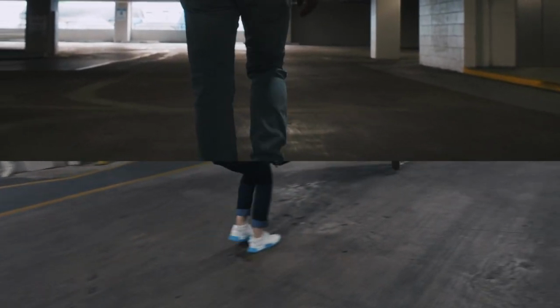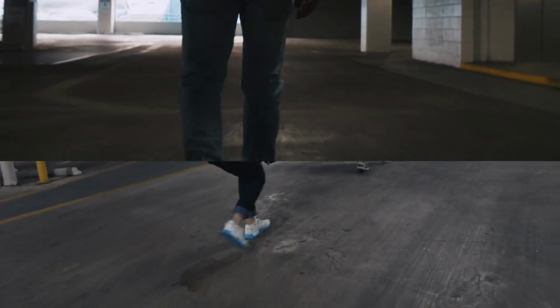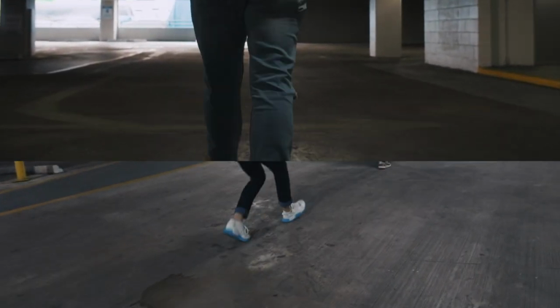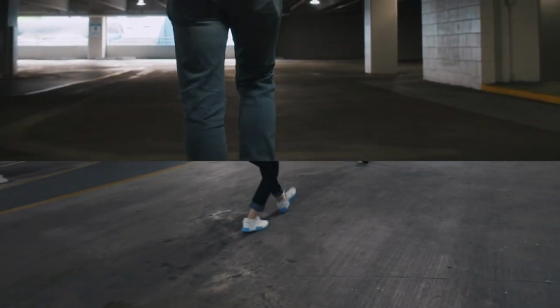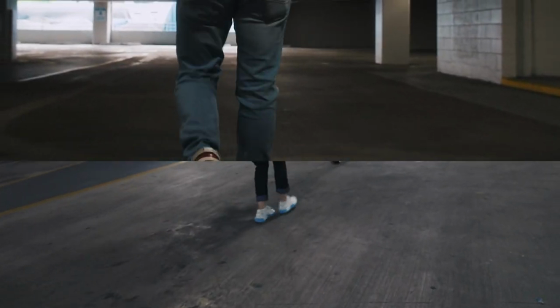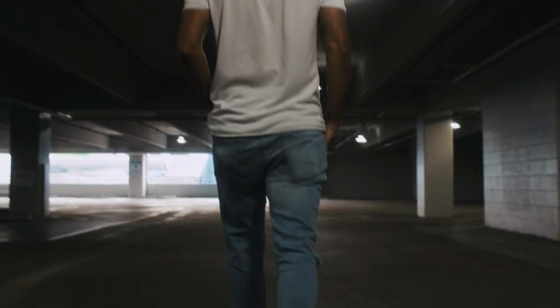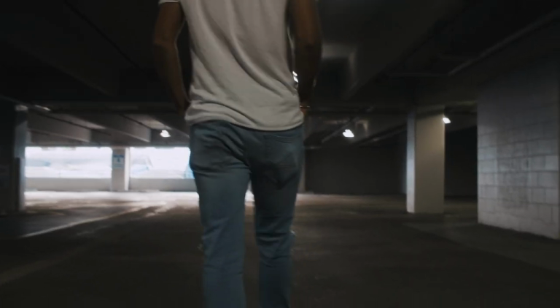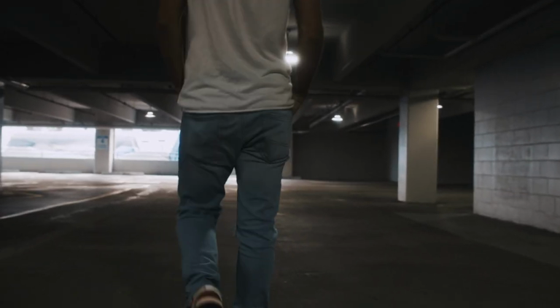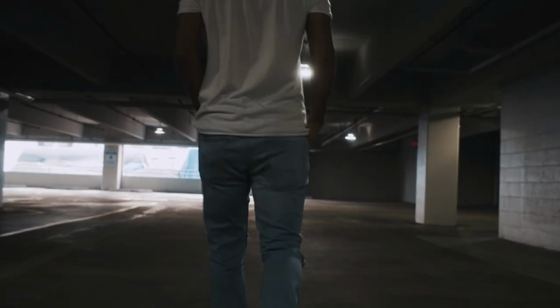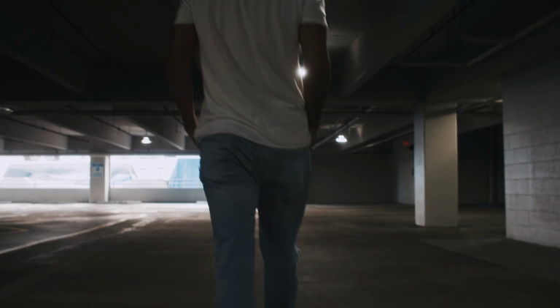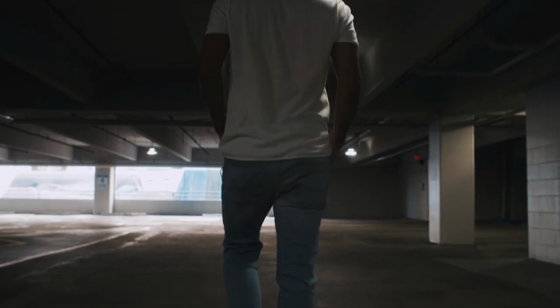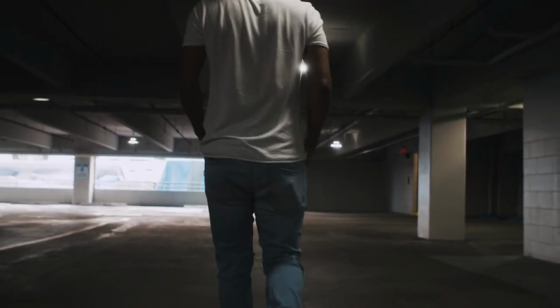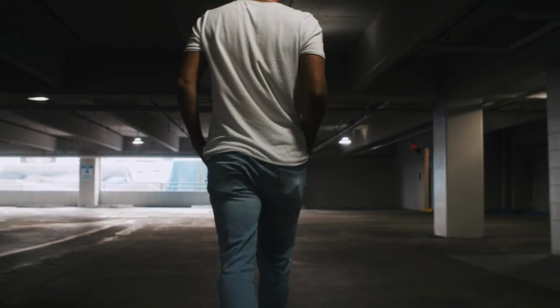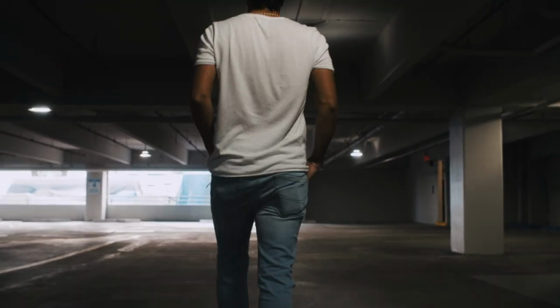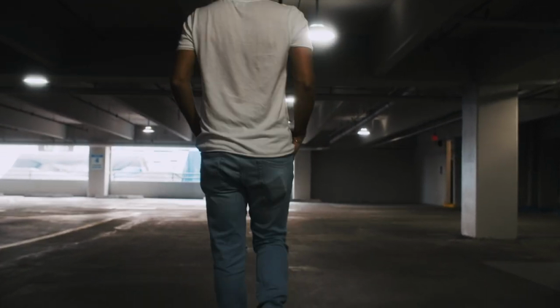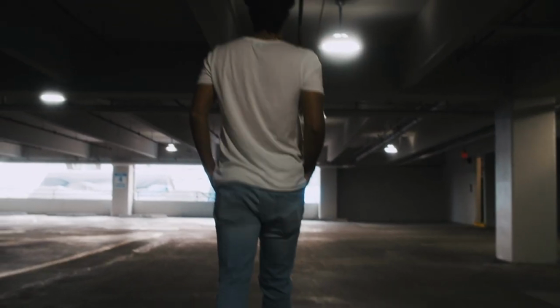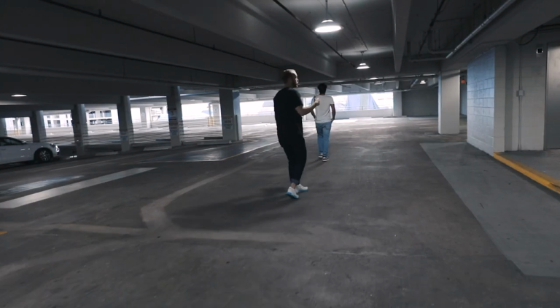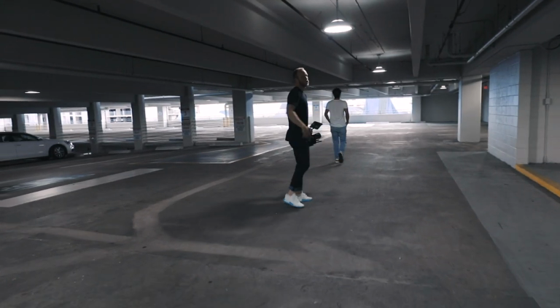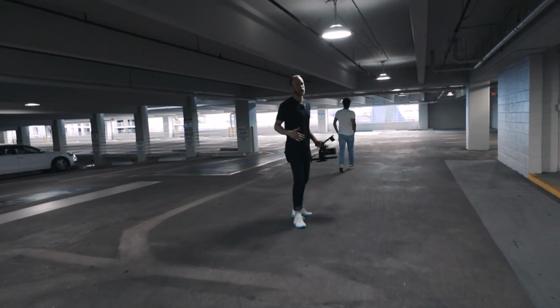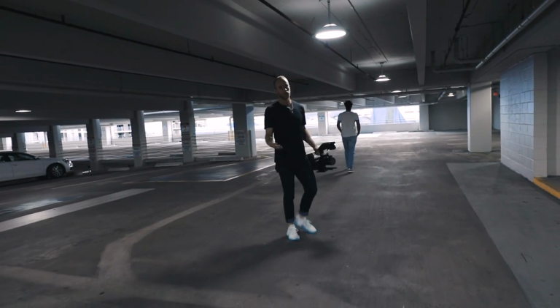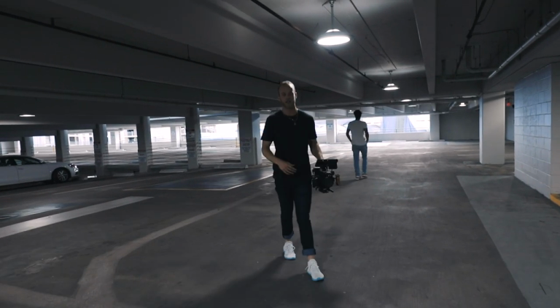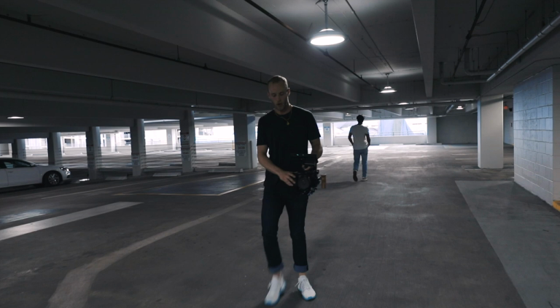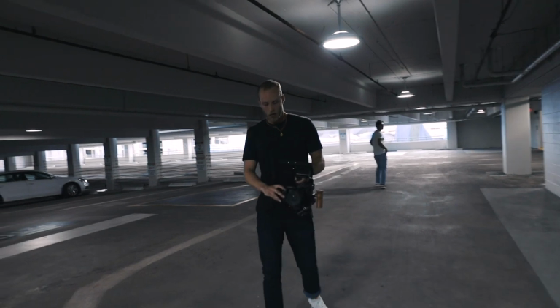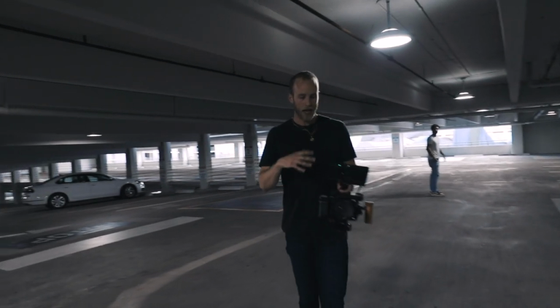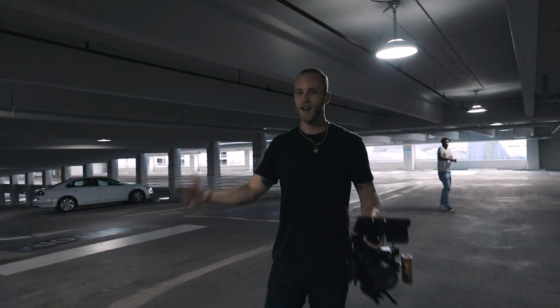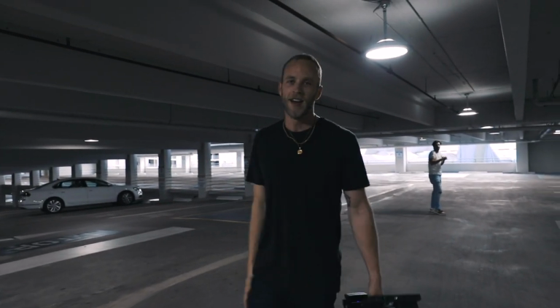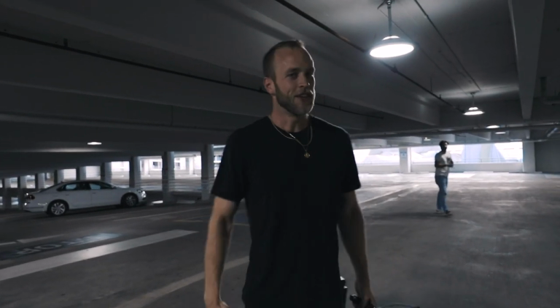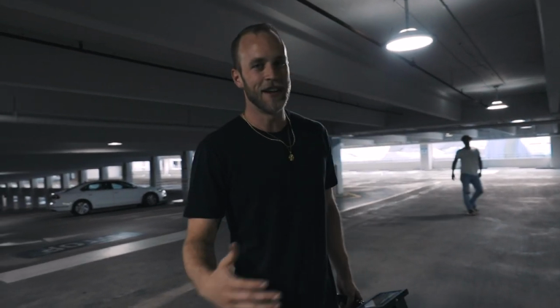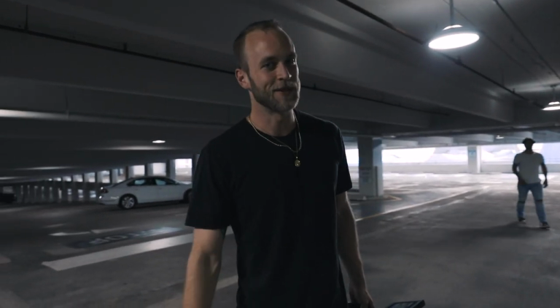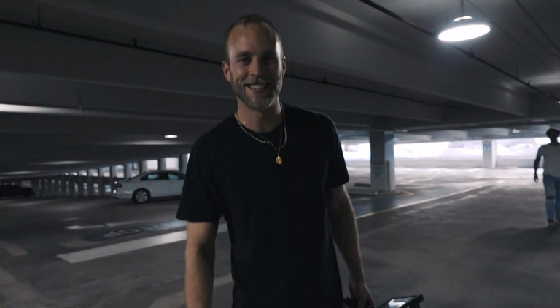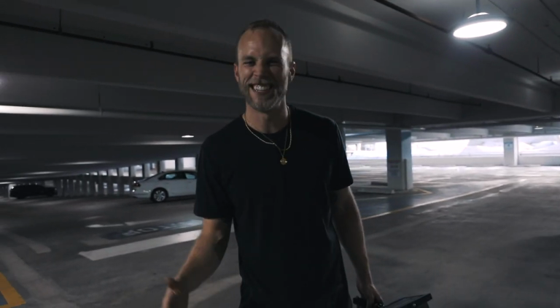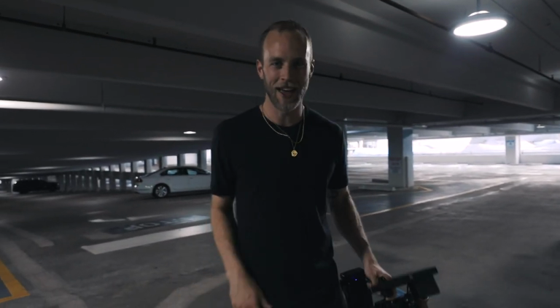So as you can see here, just by simply rolling my heel to my toe, I'm getting a much smoother shot and image. So again, use the ninja steps, guys. It's the way.